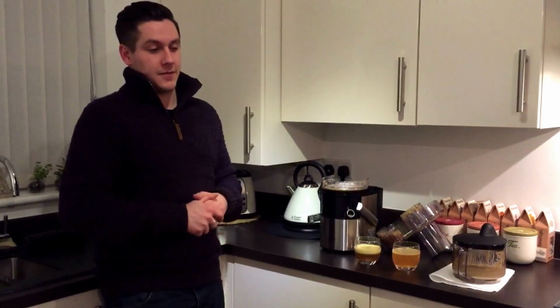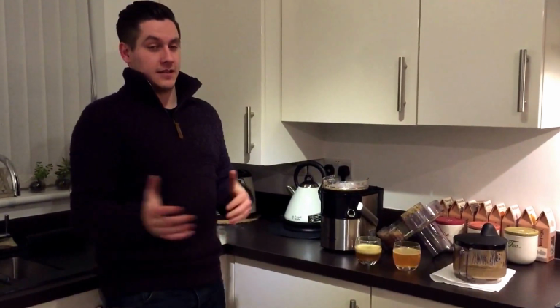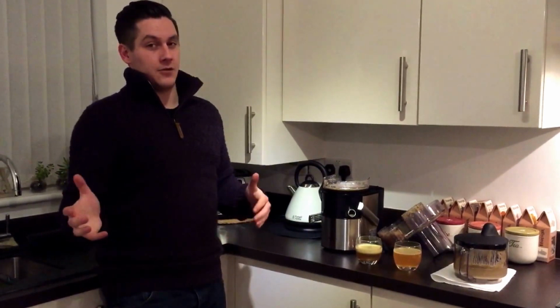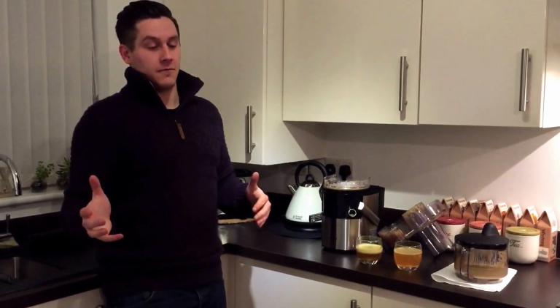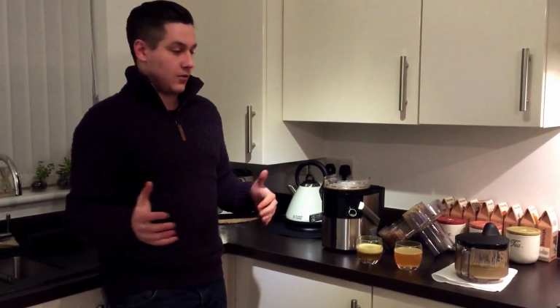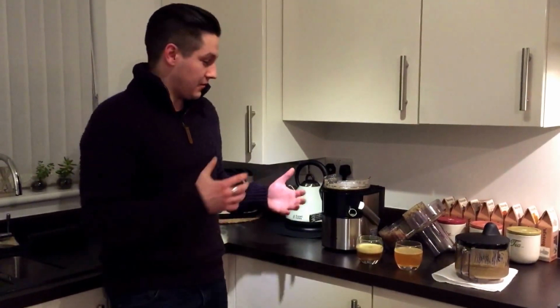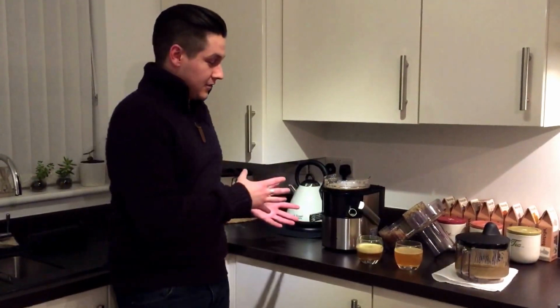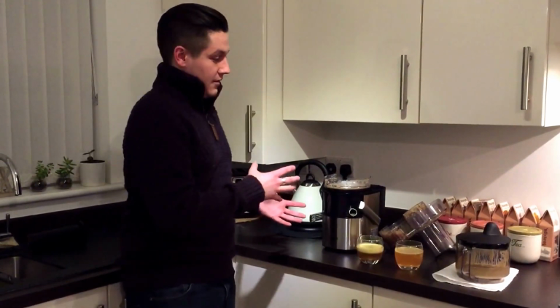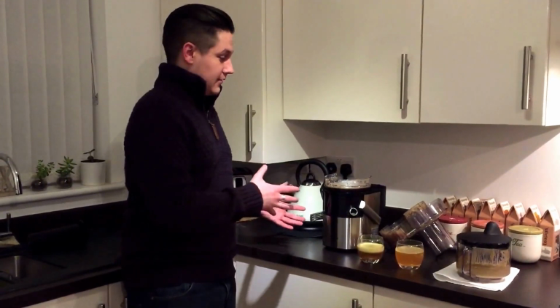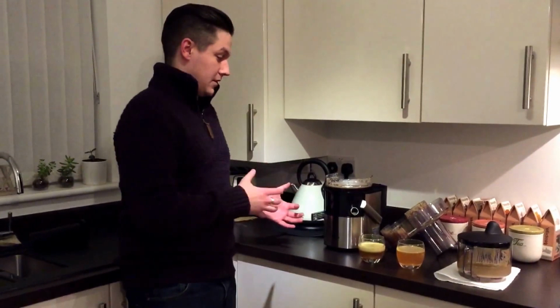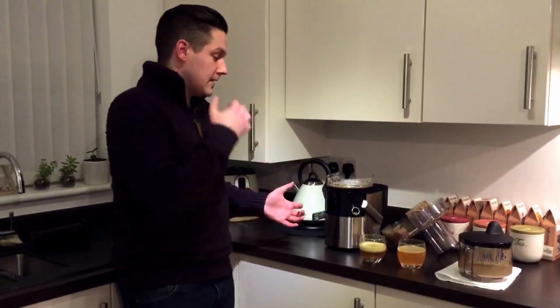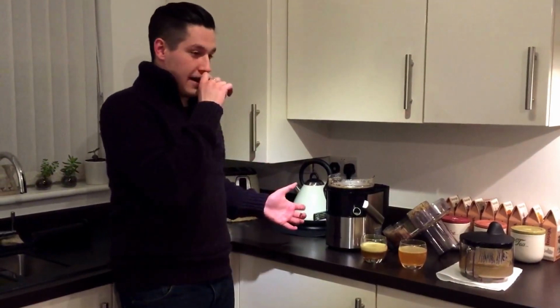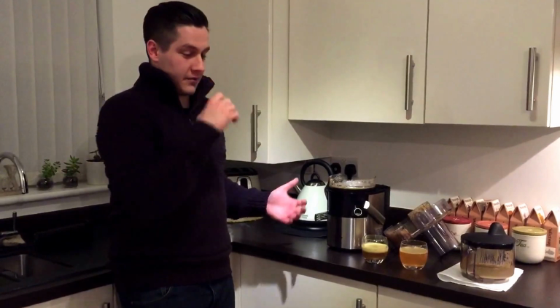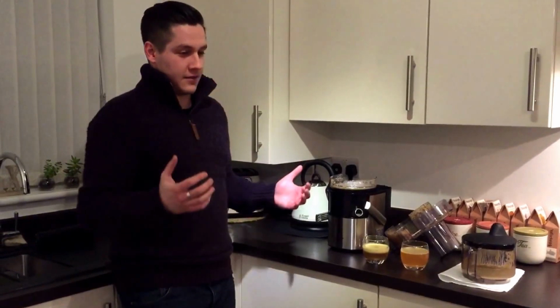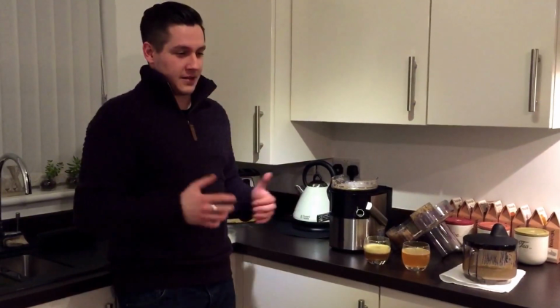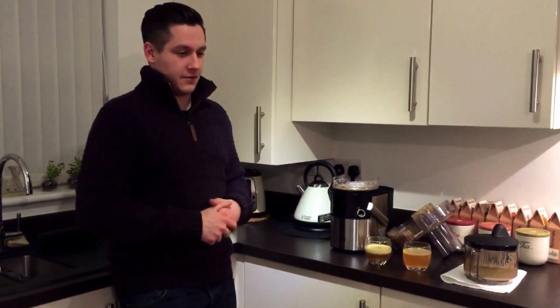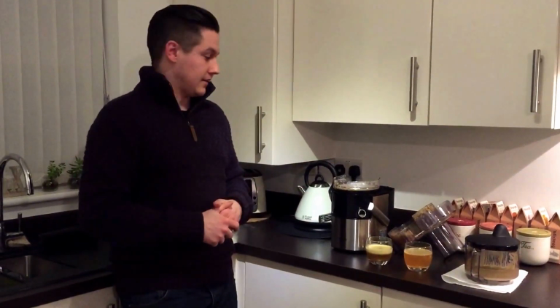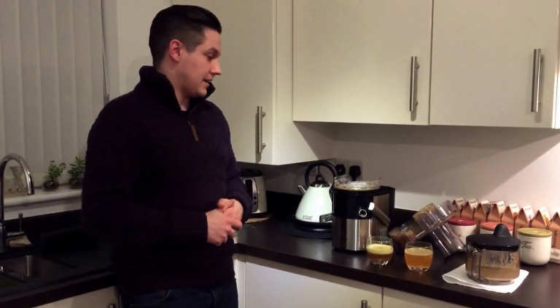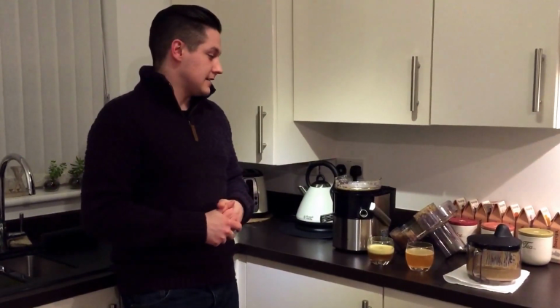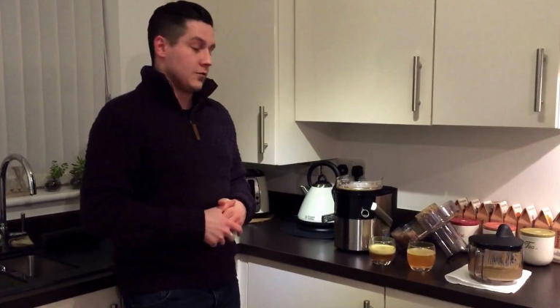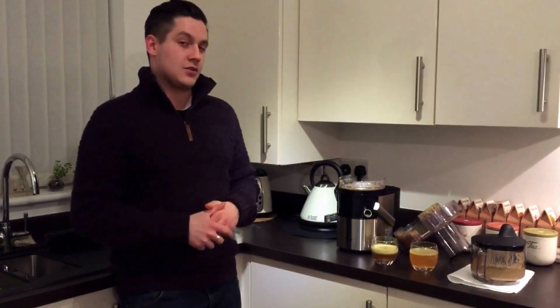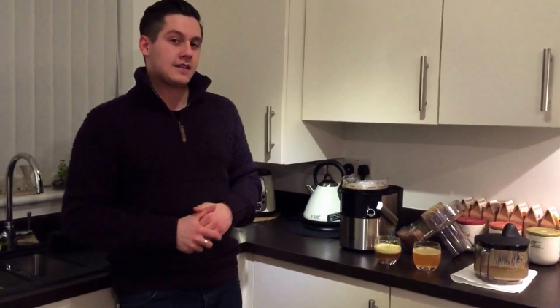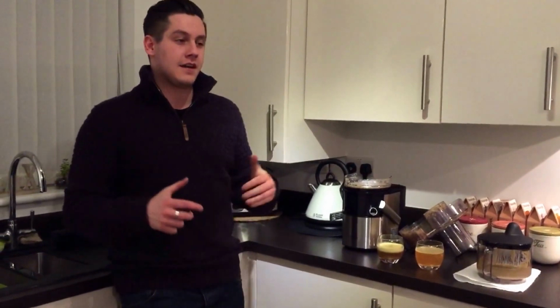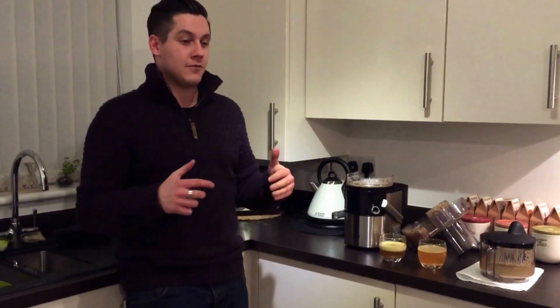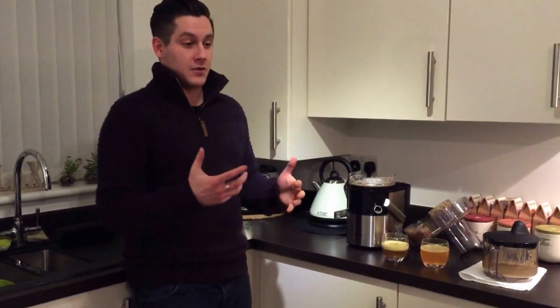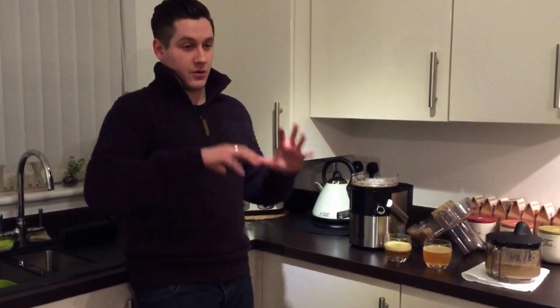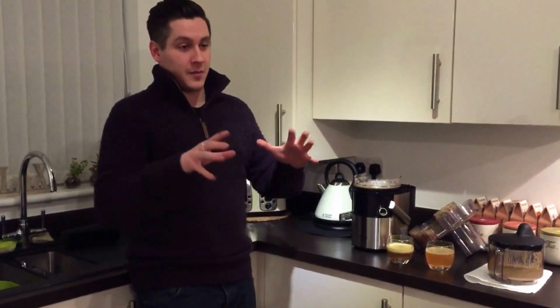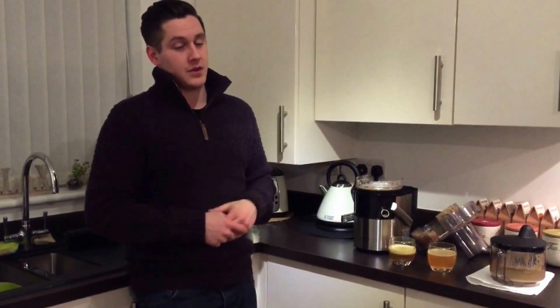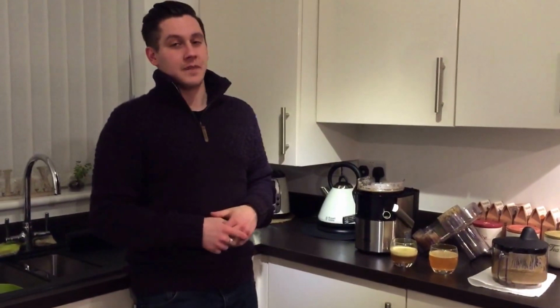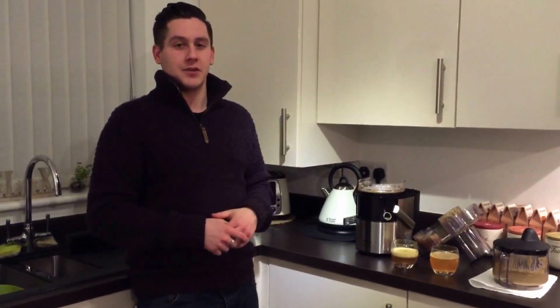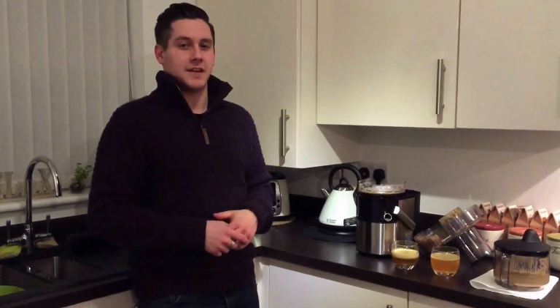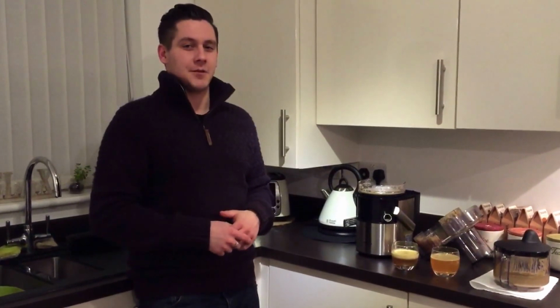I'd like to thank AO.com for providing the juicer — I've always wanted one — and Panasonic for making great kit. Thanks for tuning in, guys. My written review will also be on the page tomorrow. Thanks very much, take care, bye-bye.